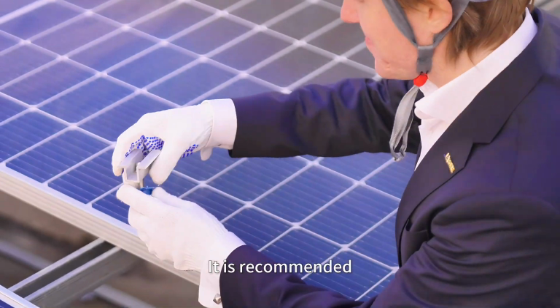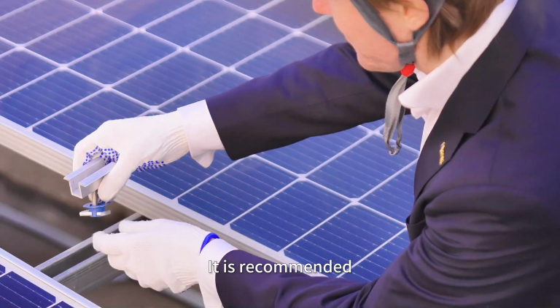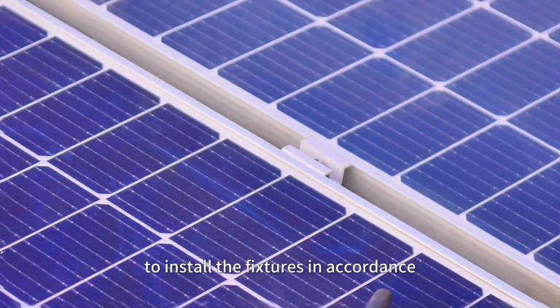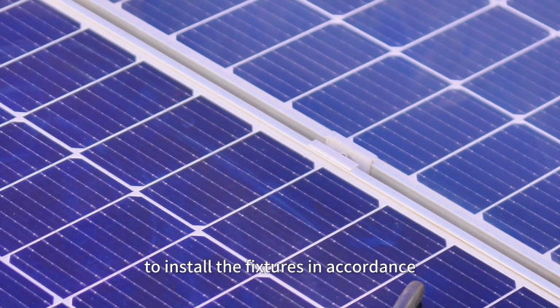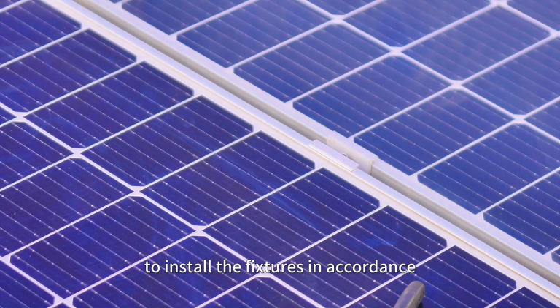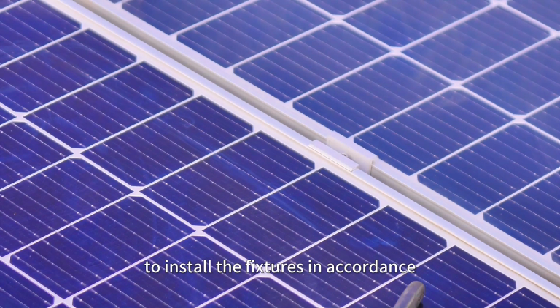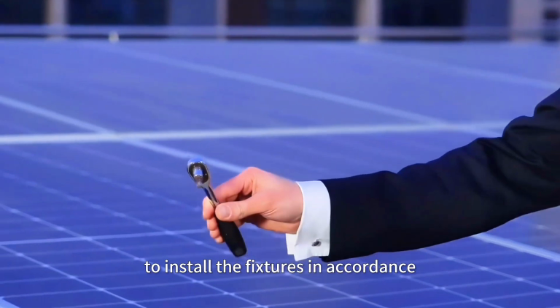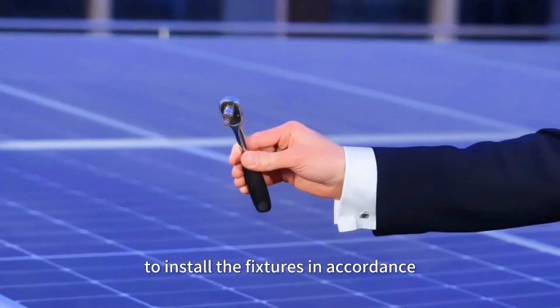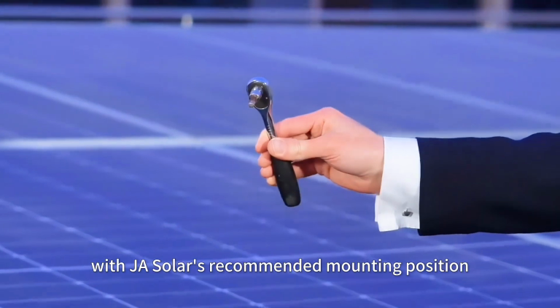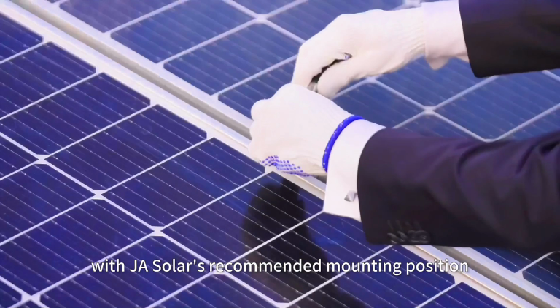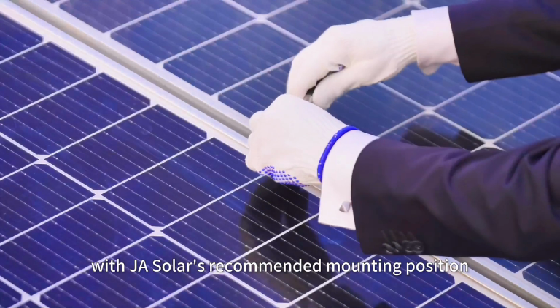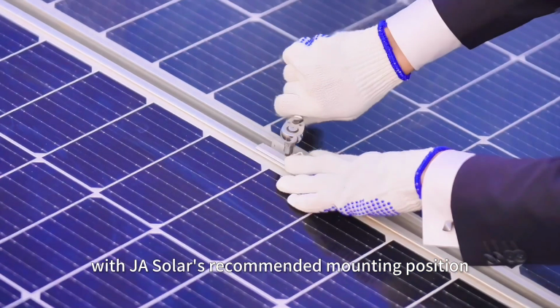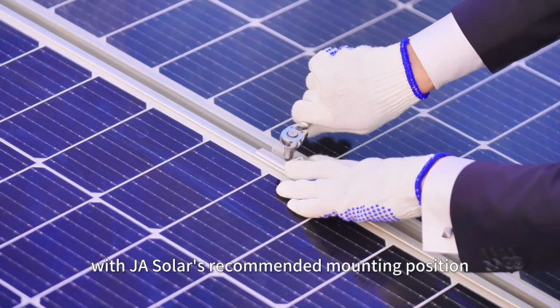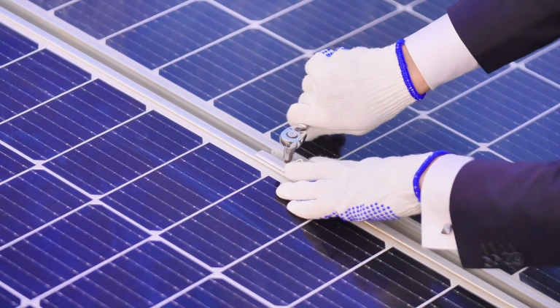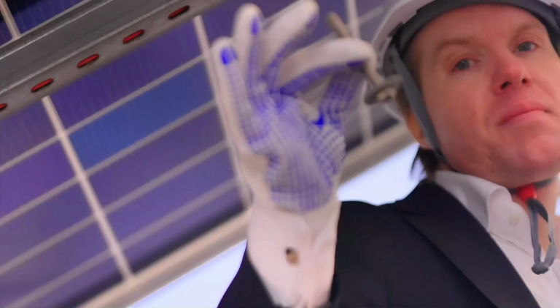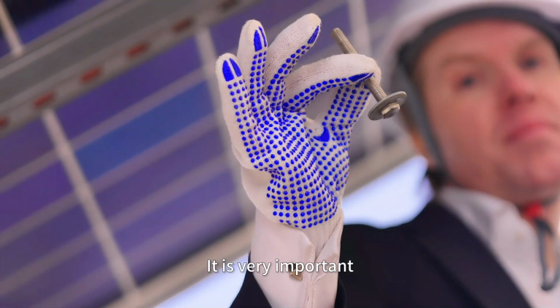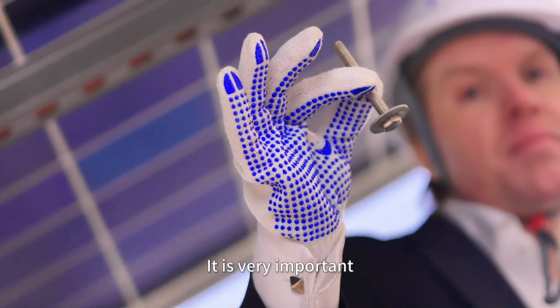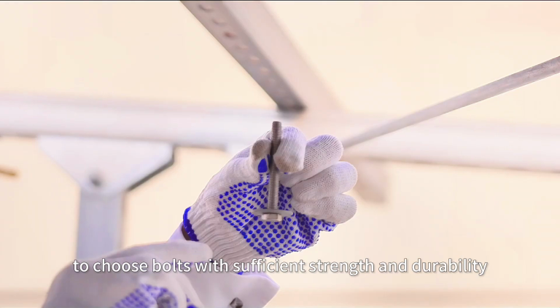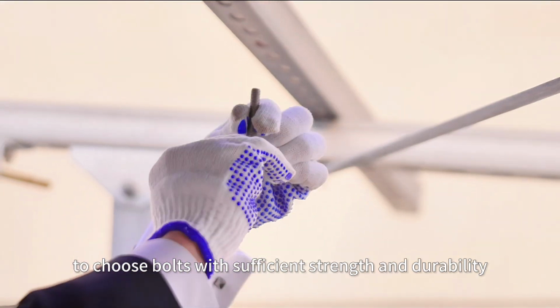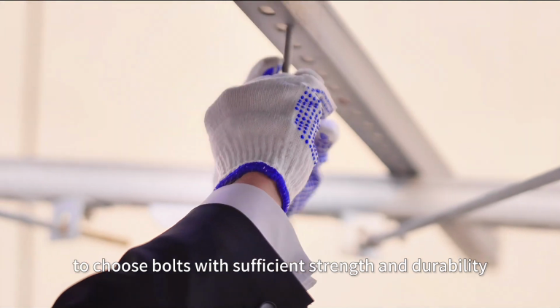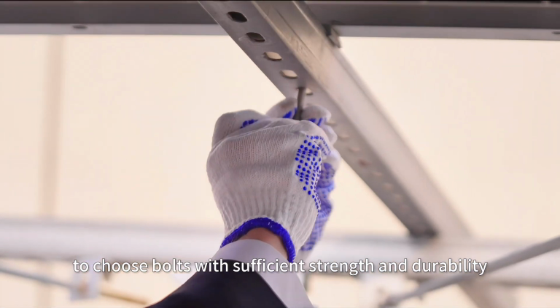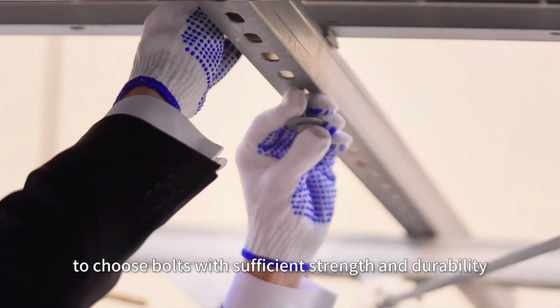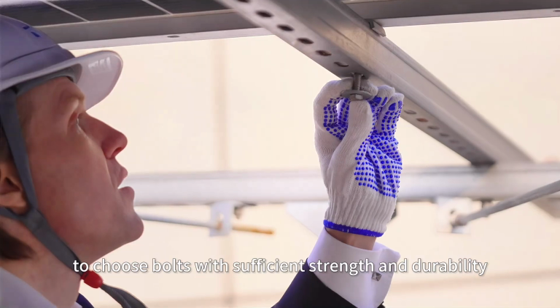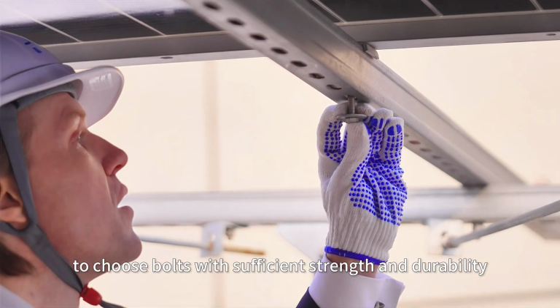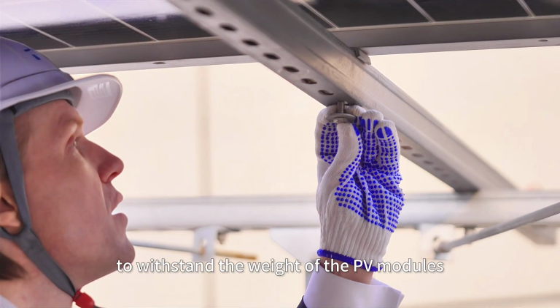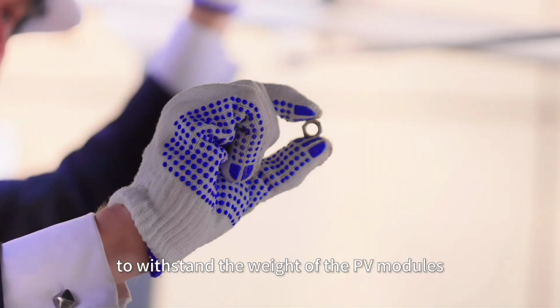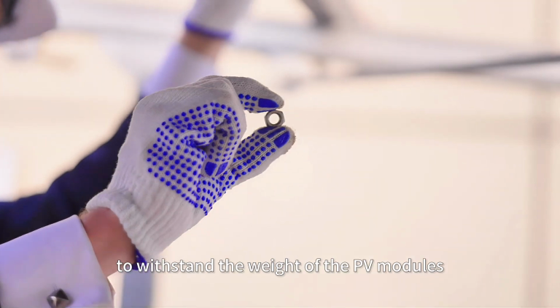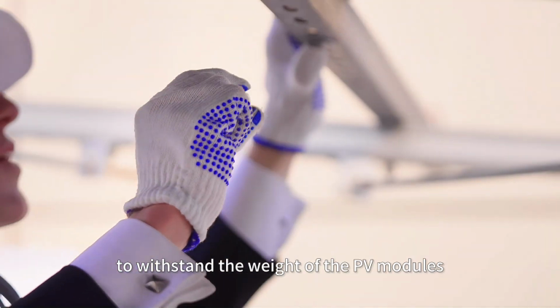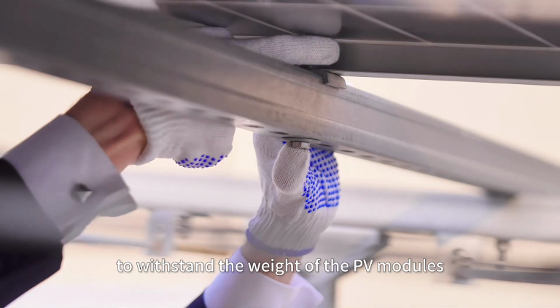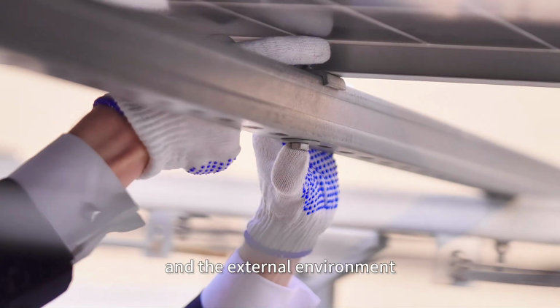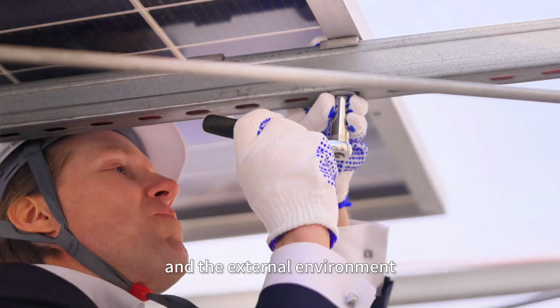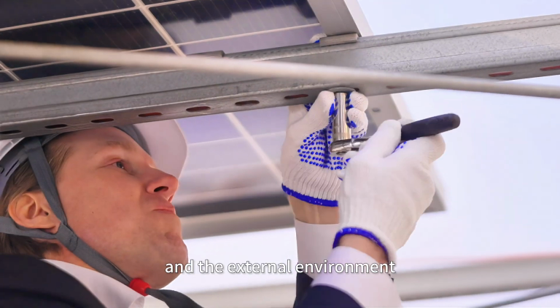It is recommended to install the fixtures in accordance with JASOLAR's recommended mounting position. It is very important to choose bolts with sufficient strength and durability to withstand the weight of the pivot modules and the external environment.